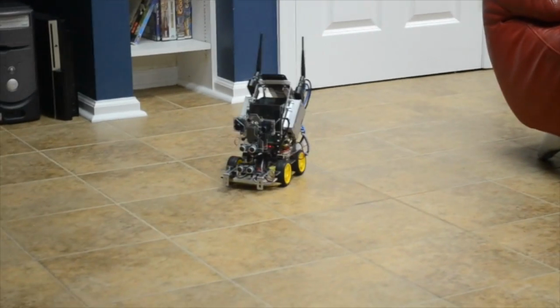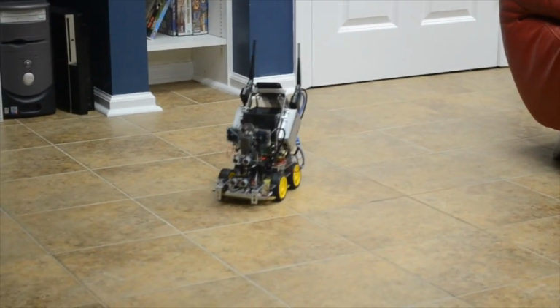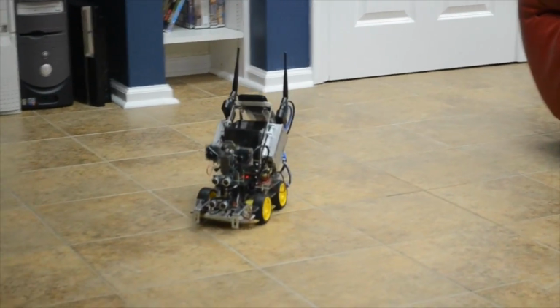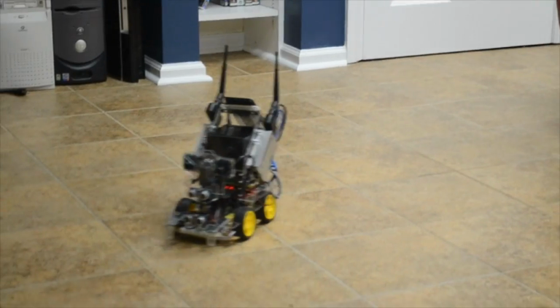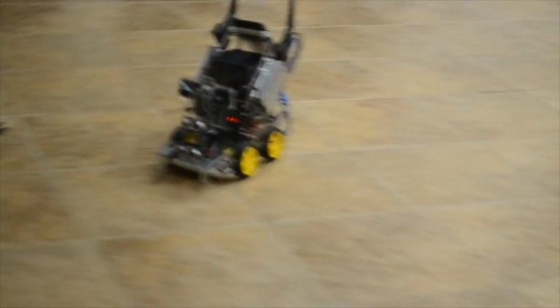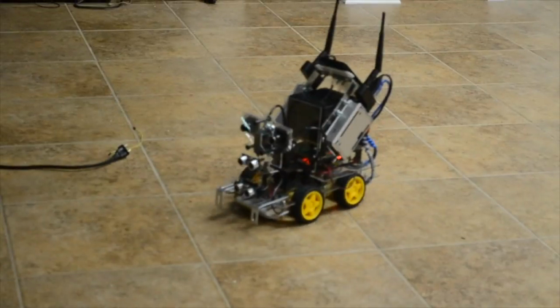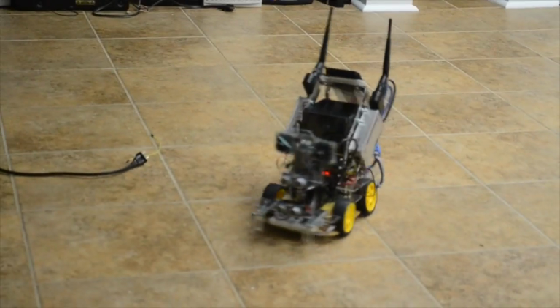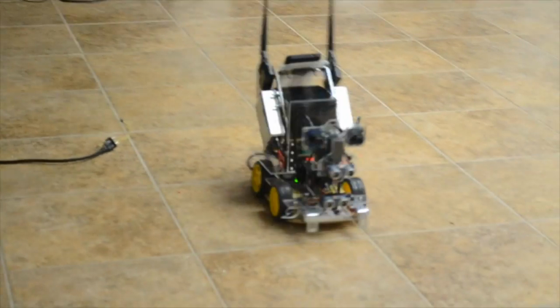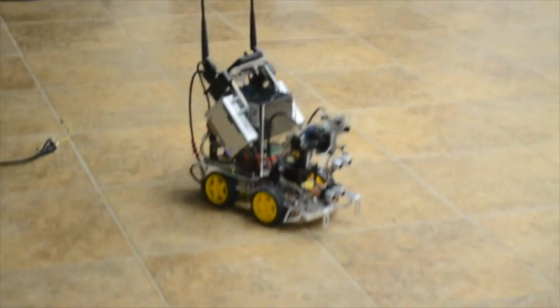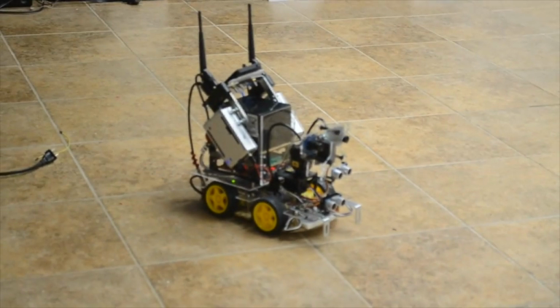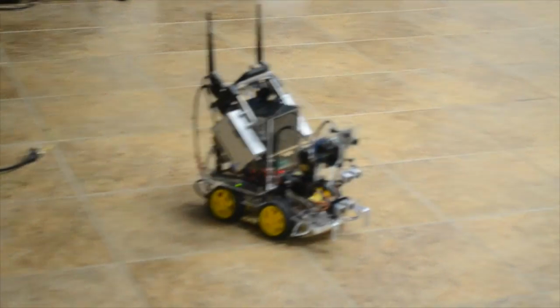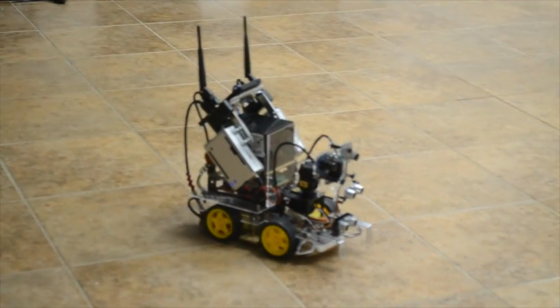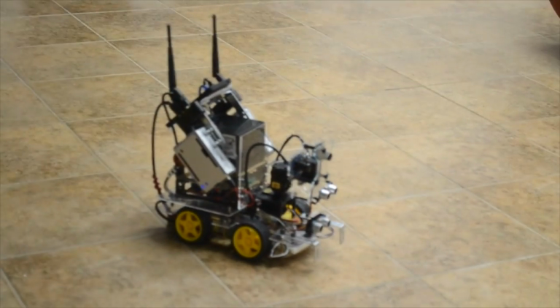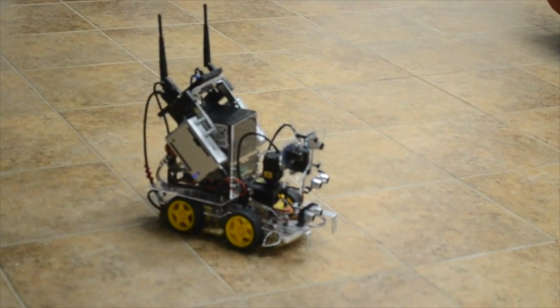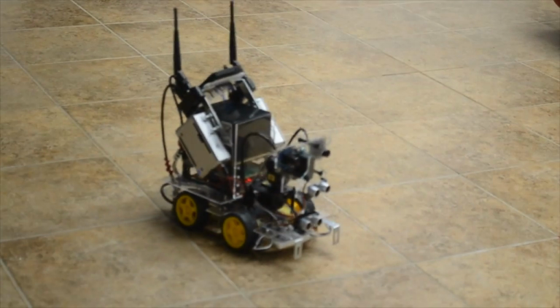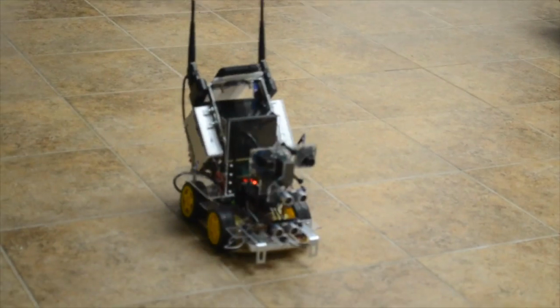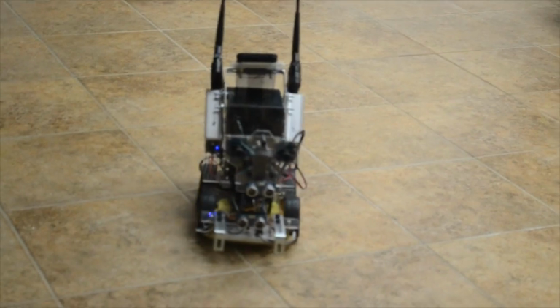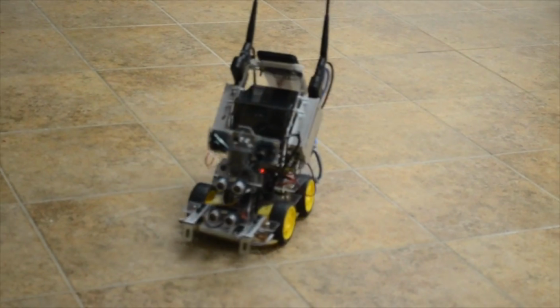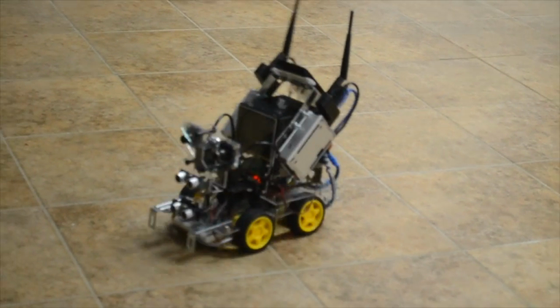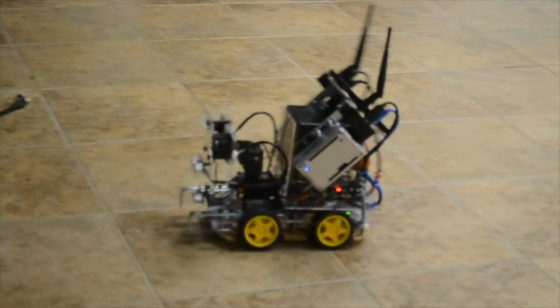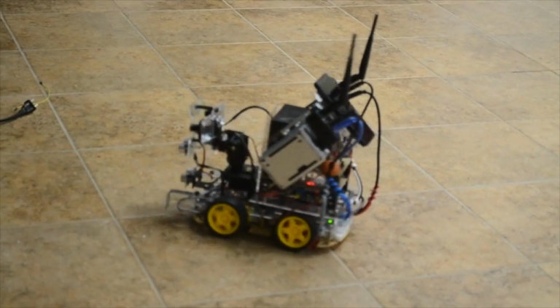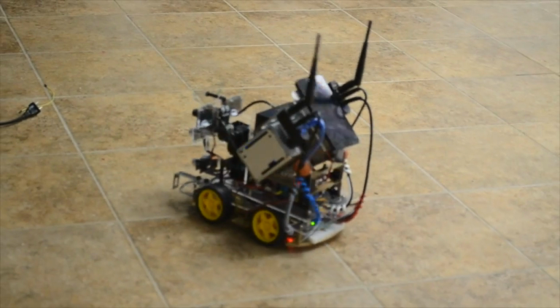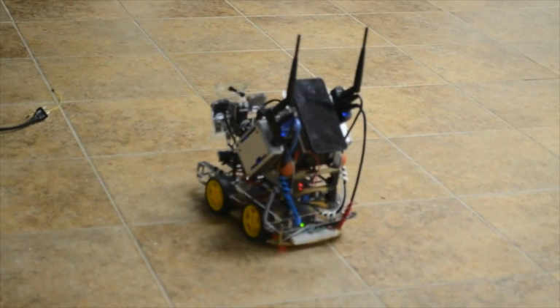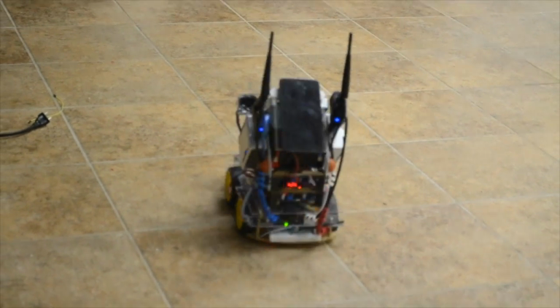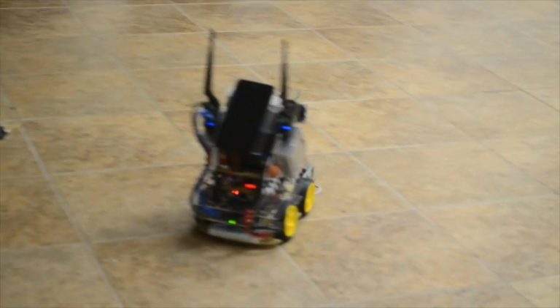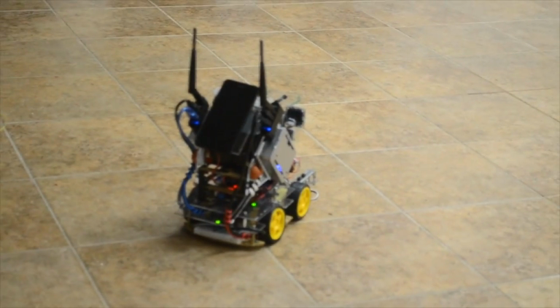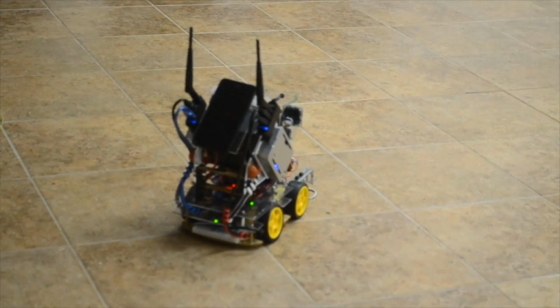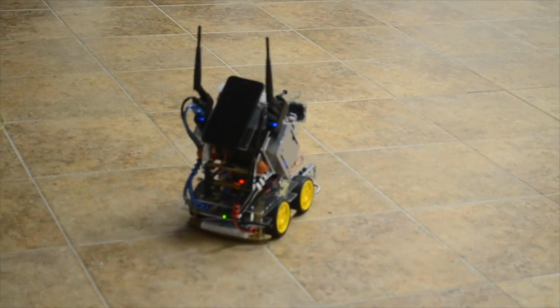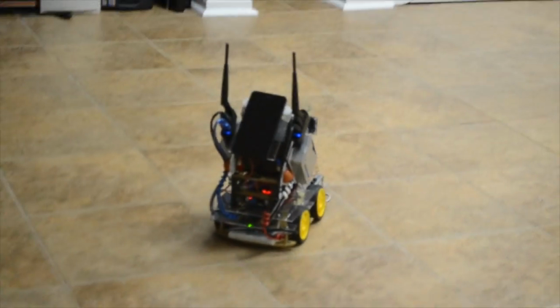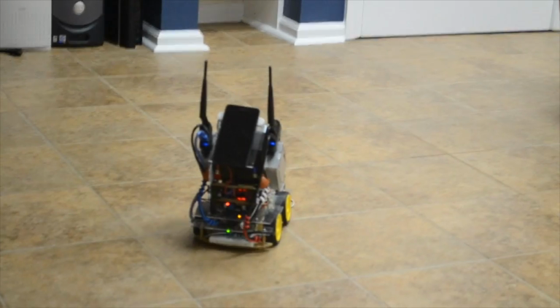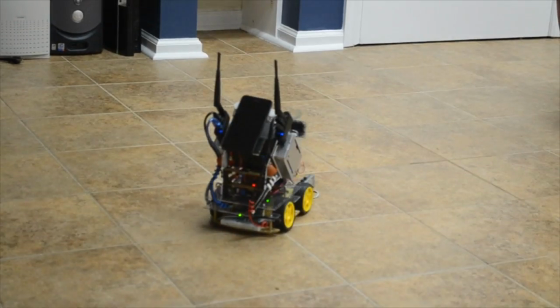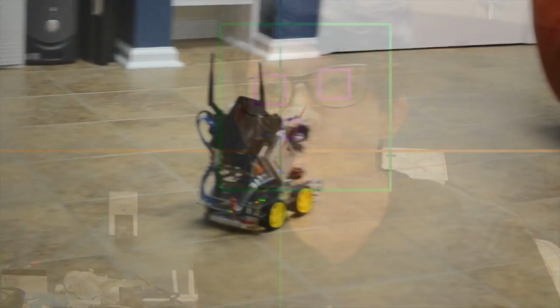It wasn't good, and I bumped into the TV. Seriously. That is not good. That's not as good as we think it is.